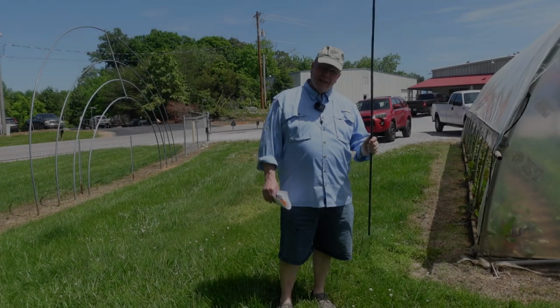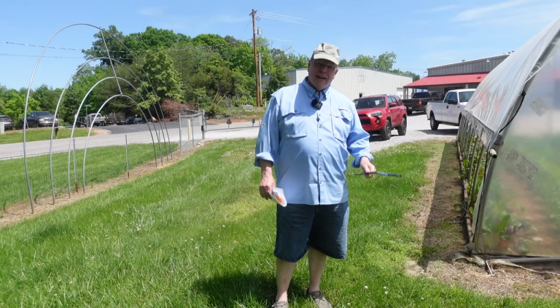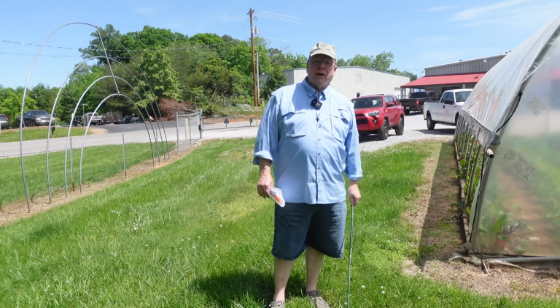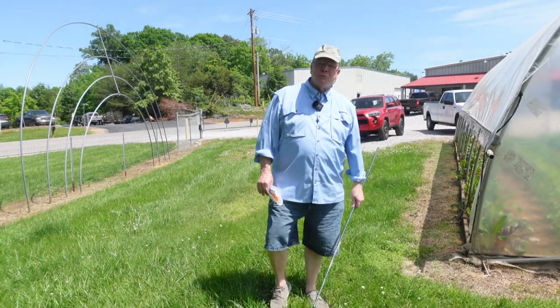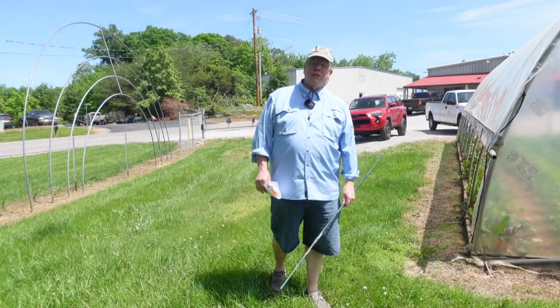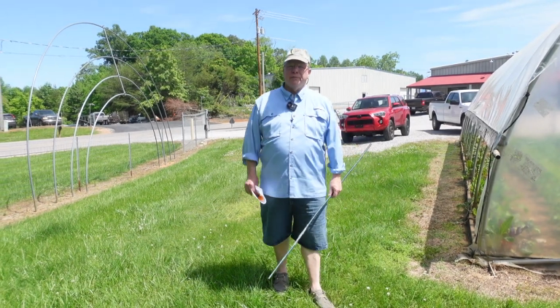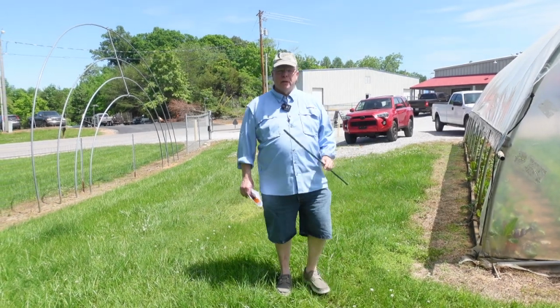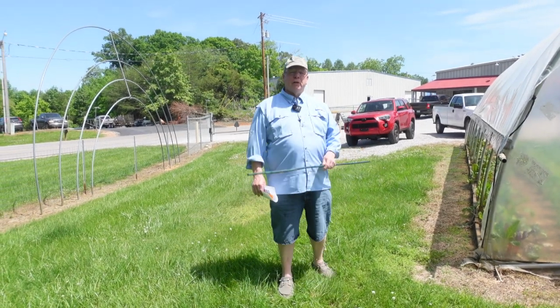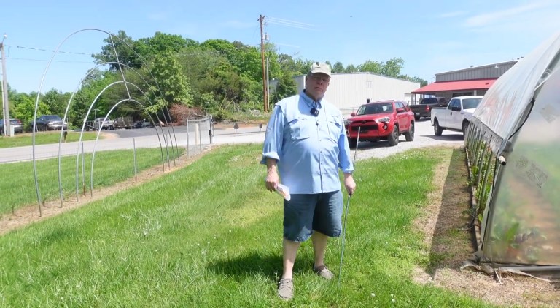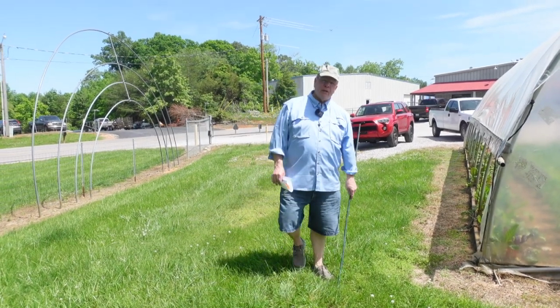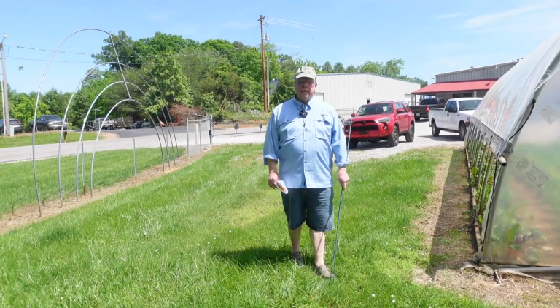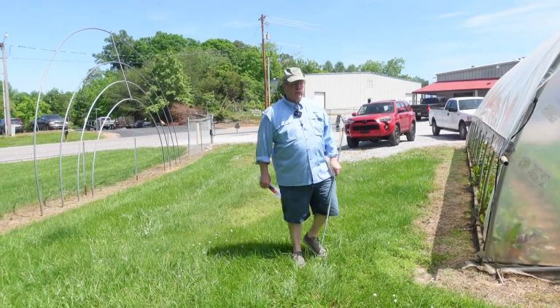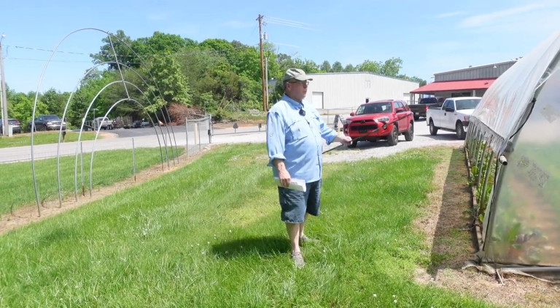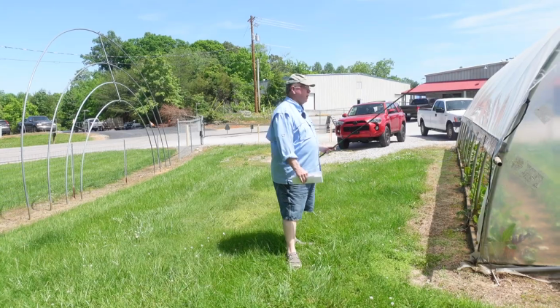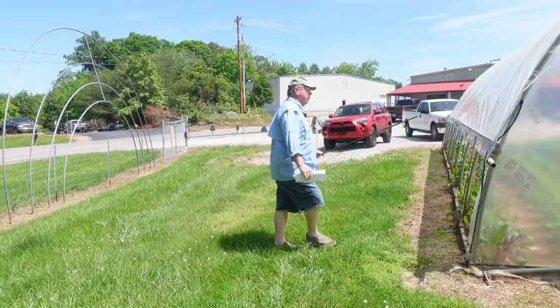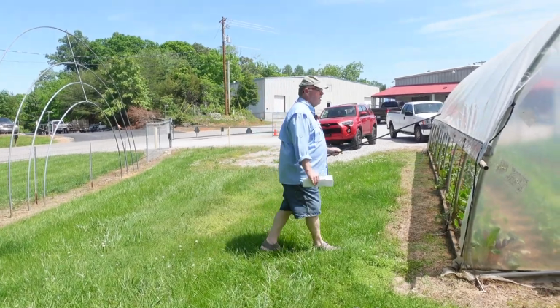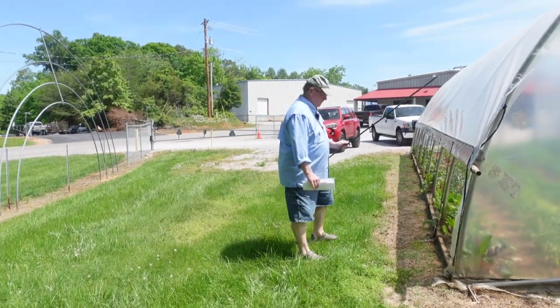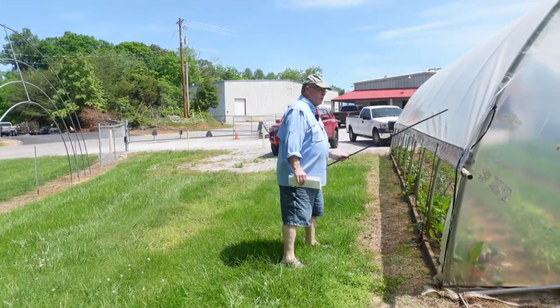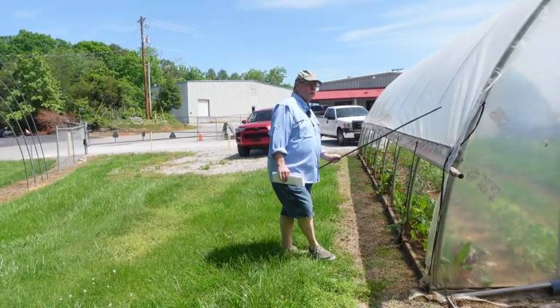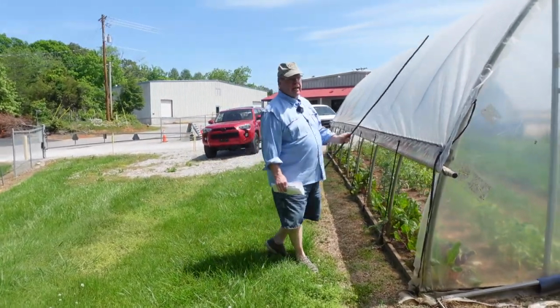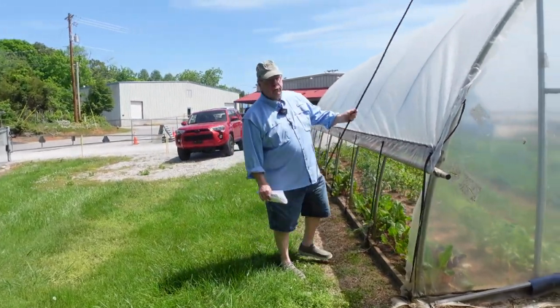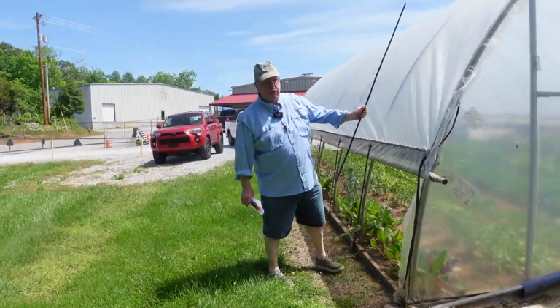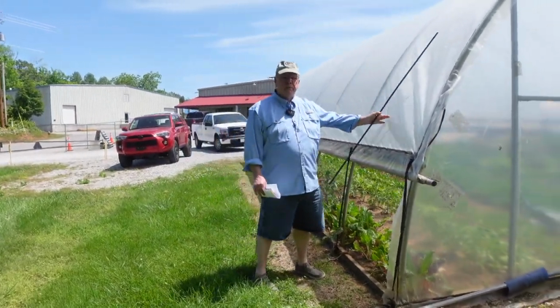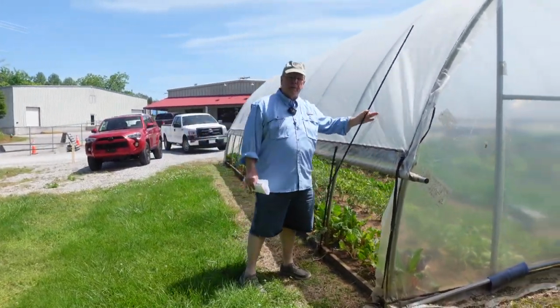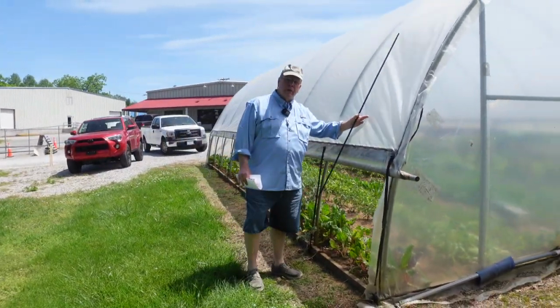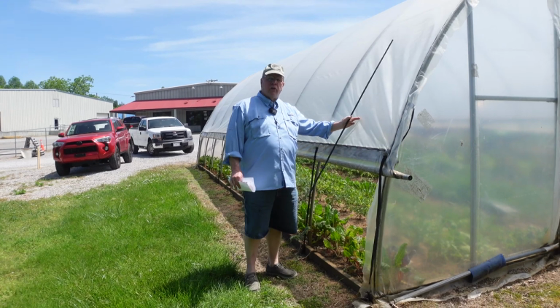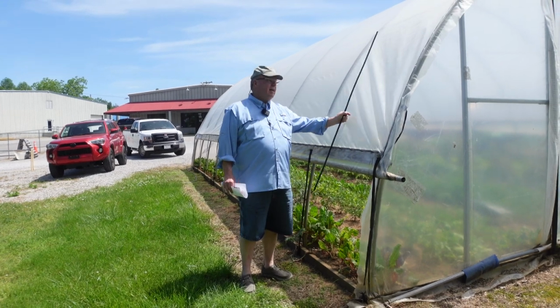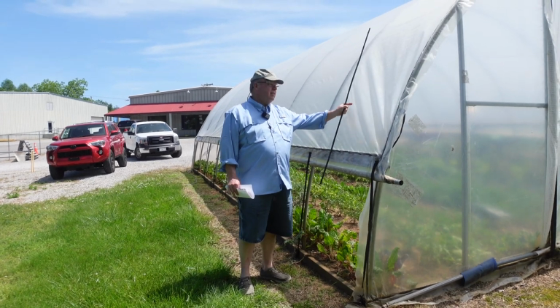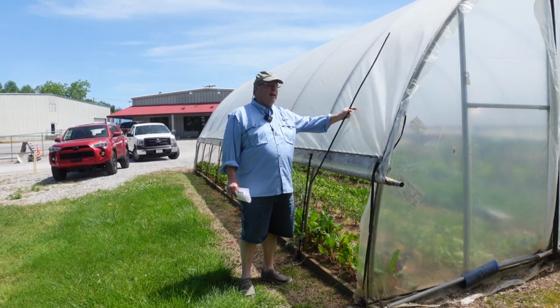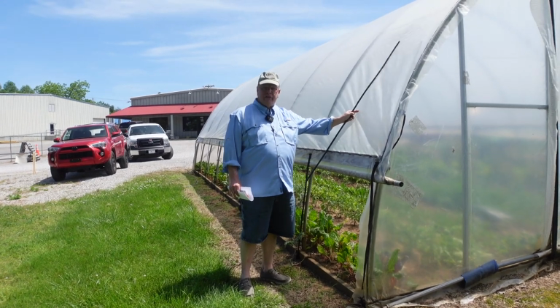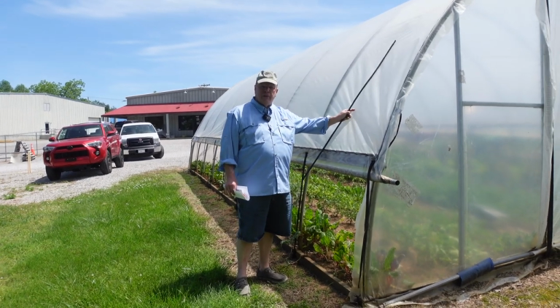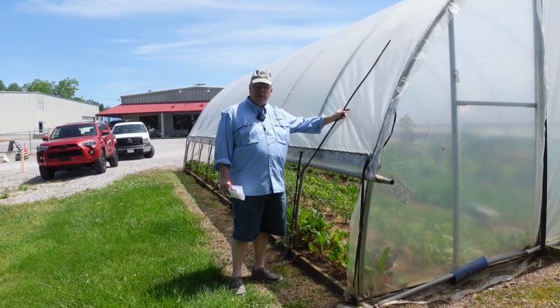Hey guys, Roger with Grower Solution. Wanted to talk briefly about greenhouse film, so I'm walking this way. This was the first greenhouse when we moved to this property that we installed. It still has the original film.